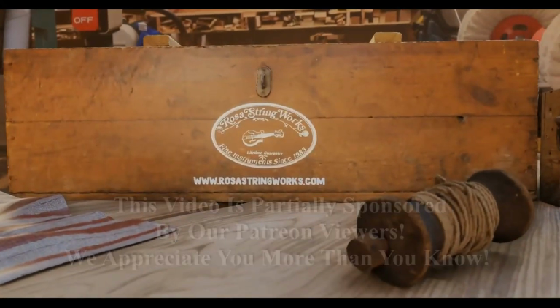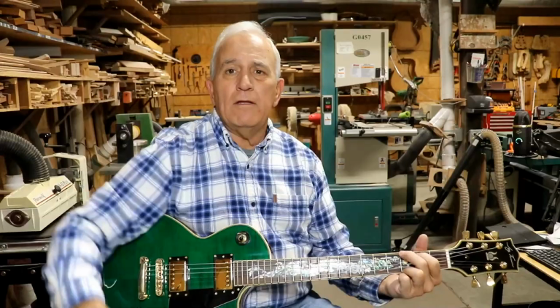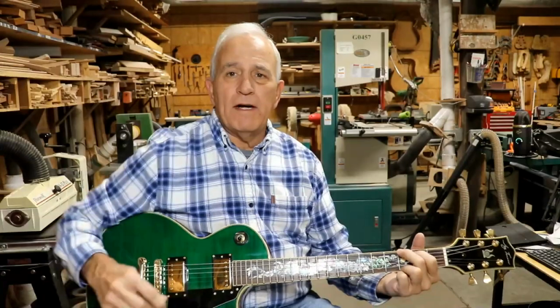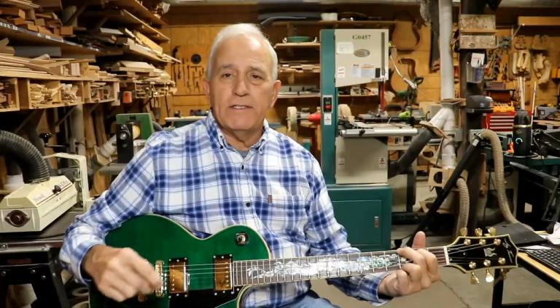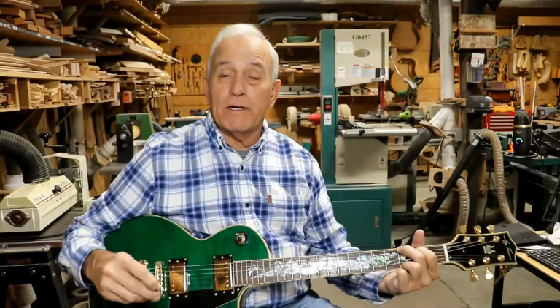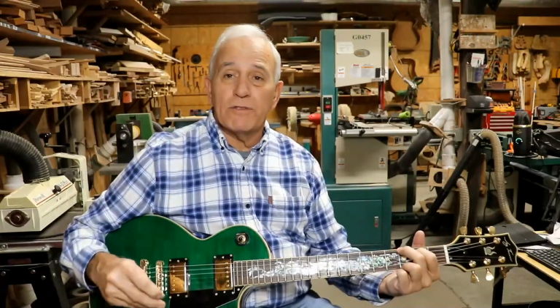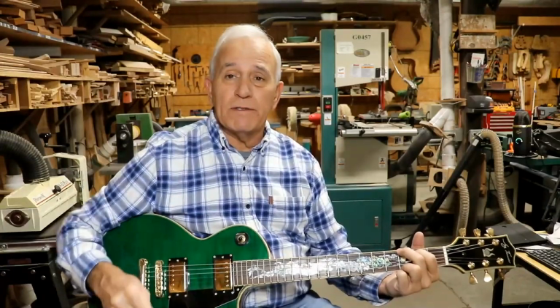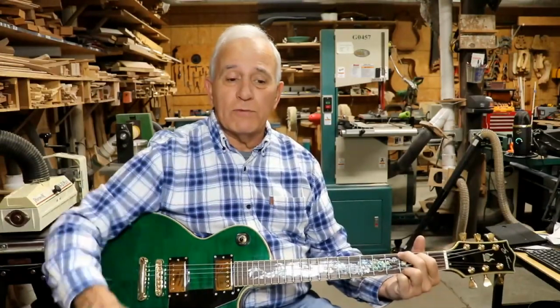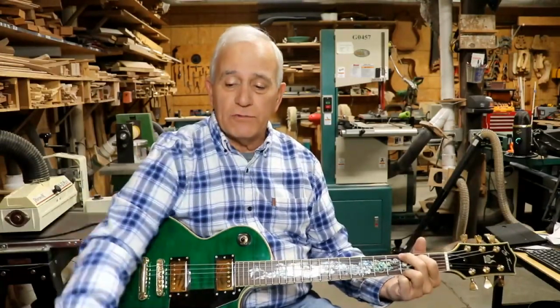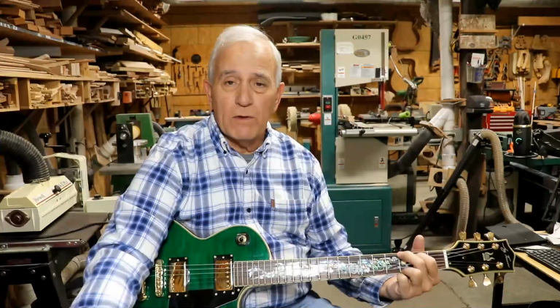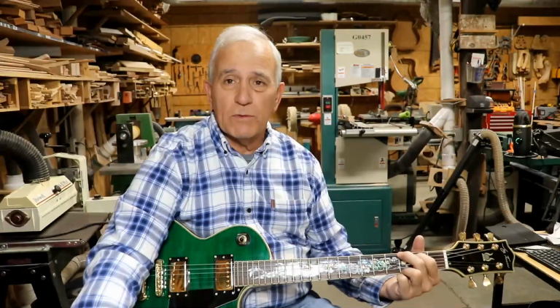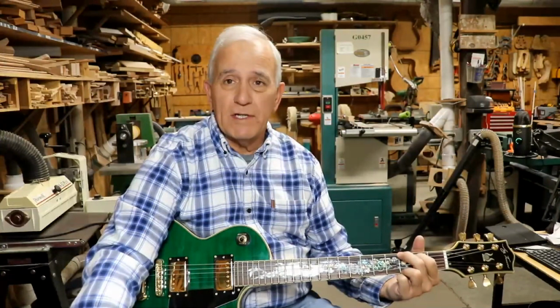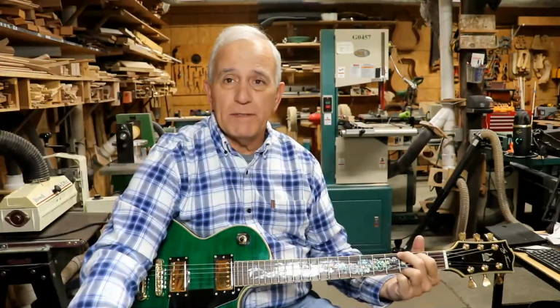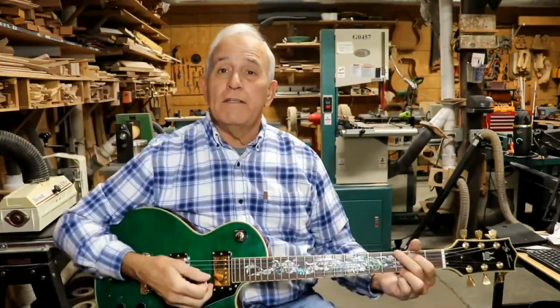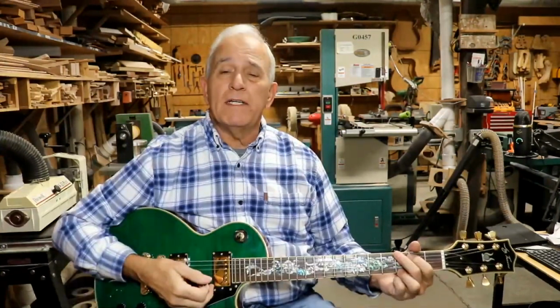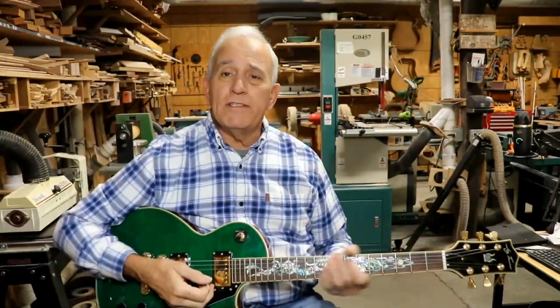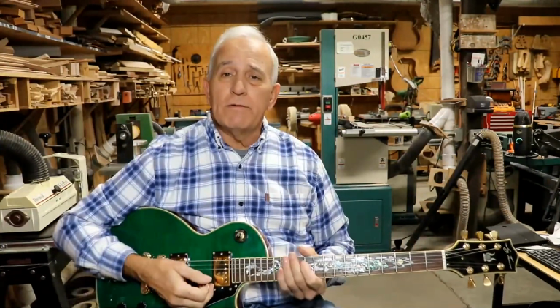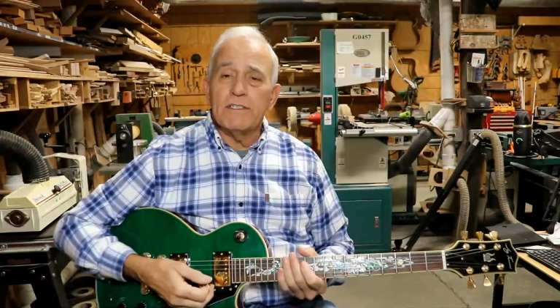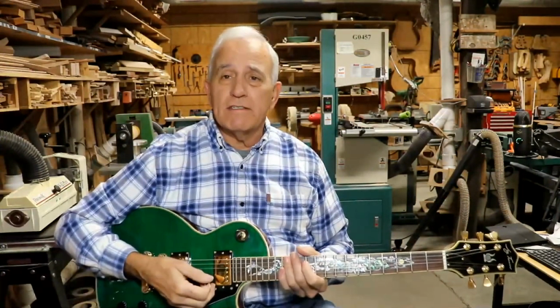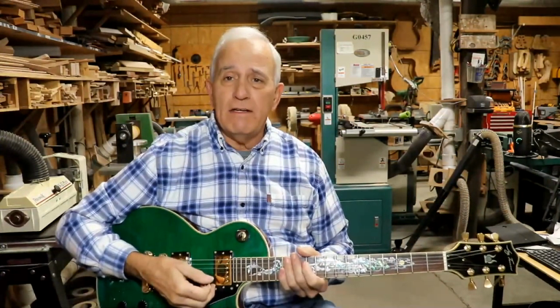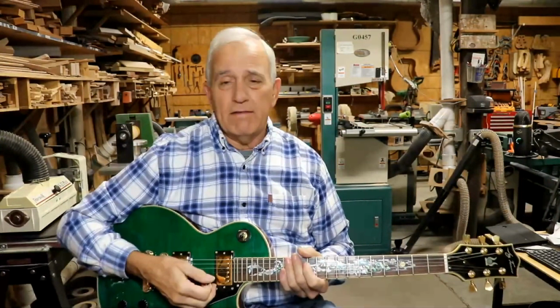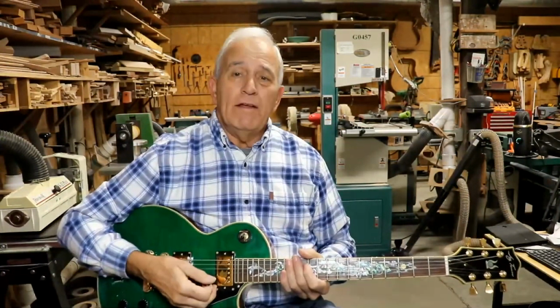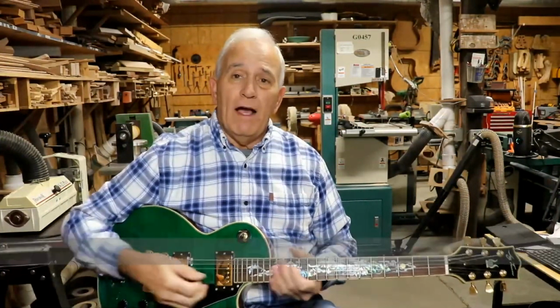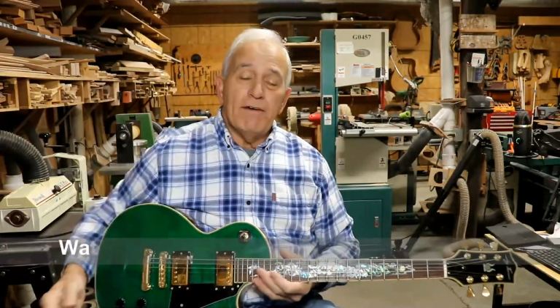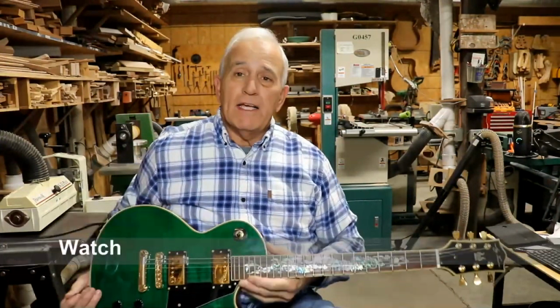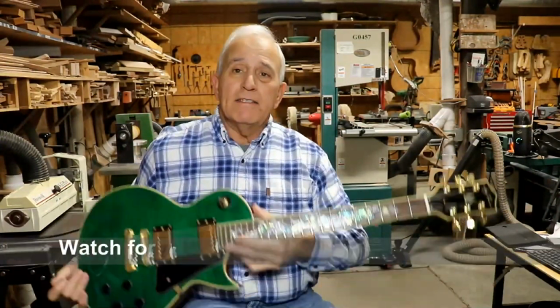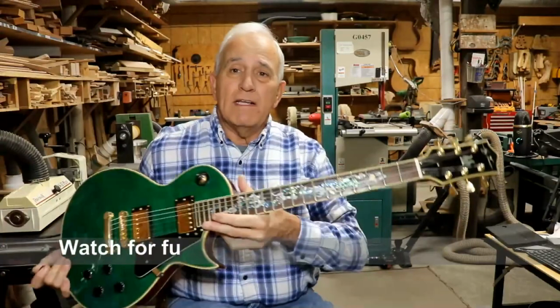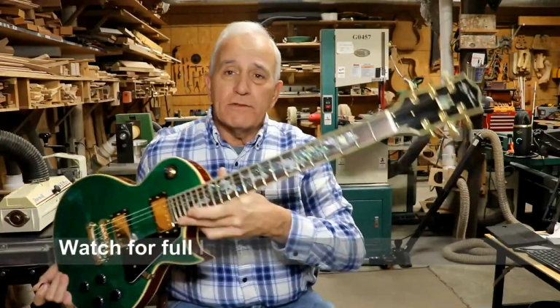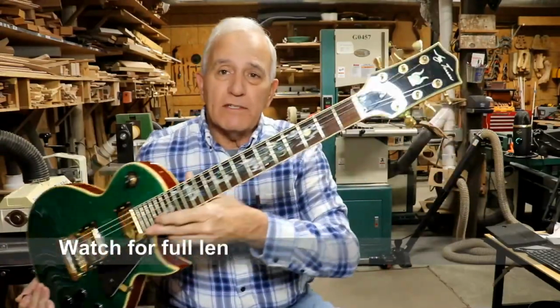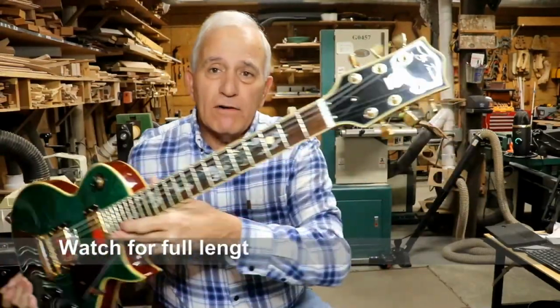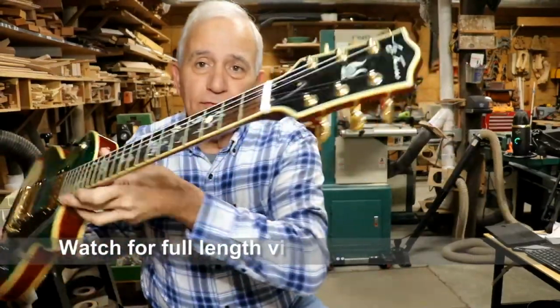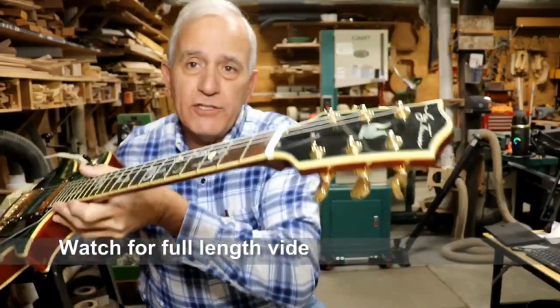Hello, my friends. Jerry Rosa here in the Rosa Stringworks Workshop. It is Monday, January 16th, and I finally got this electric guitar all finished.